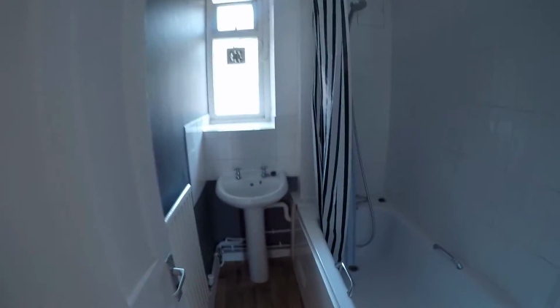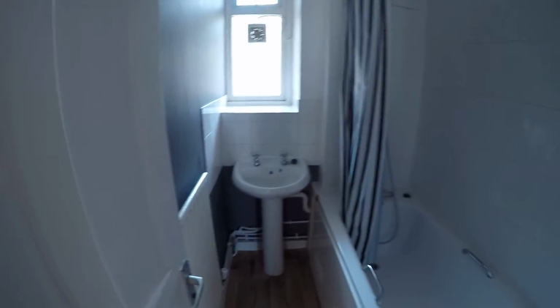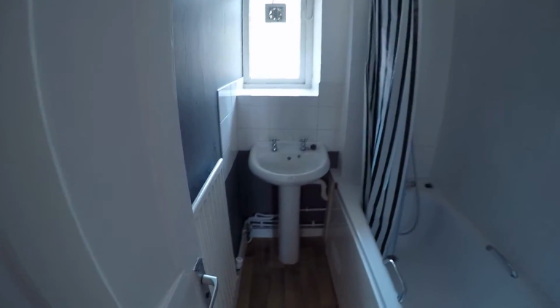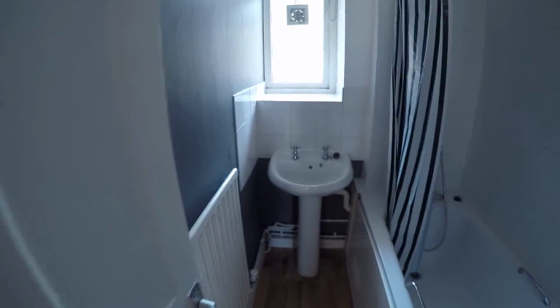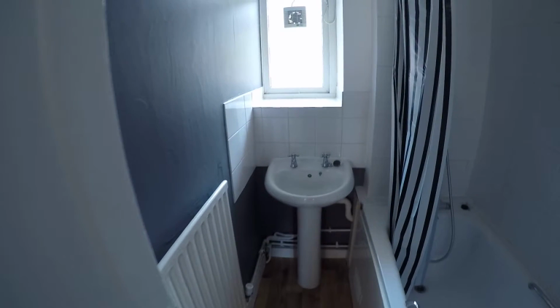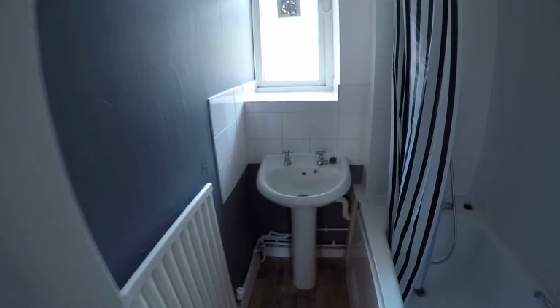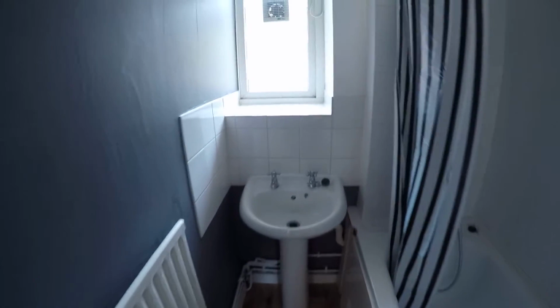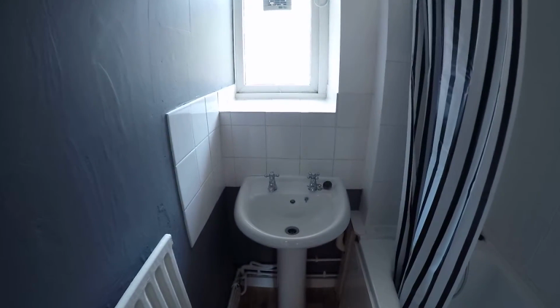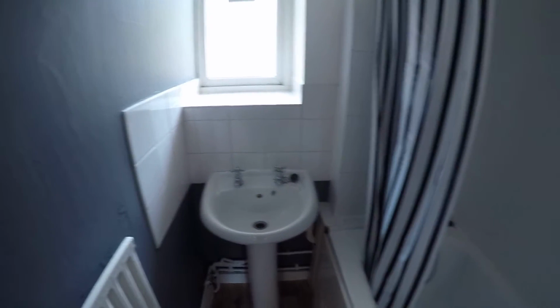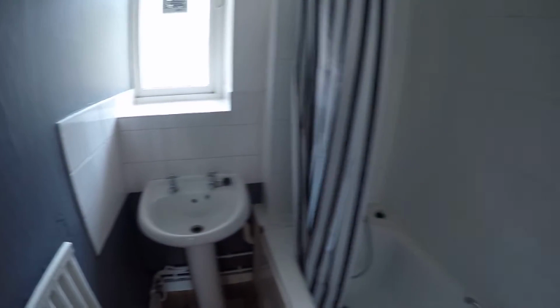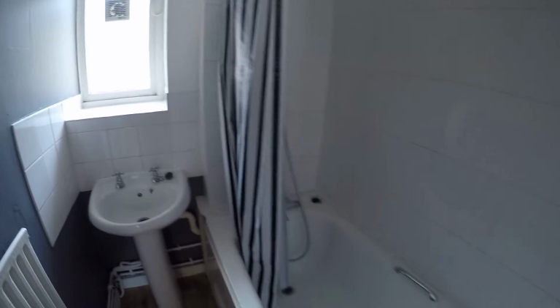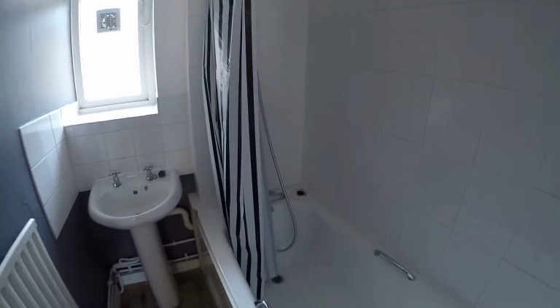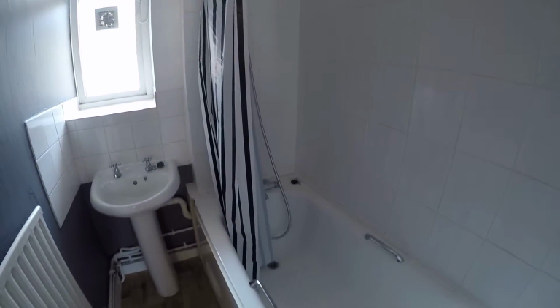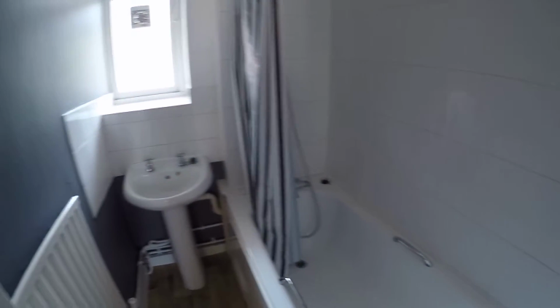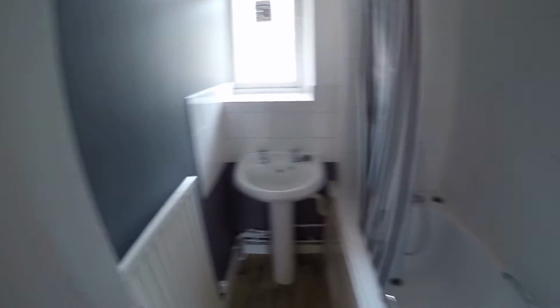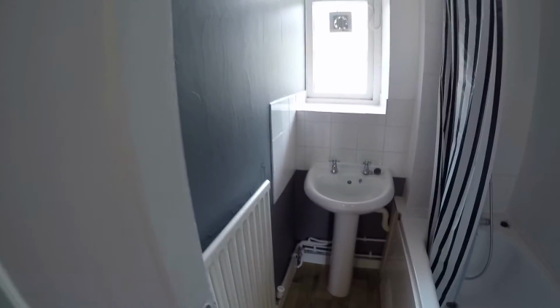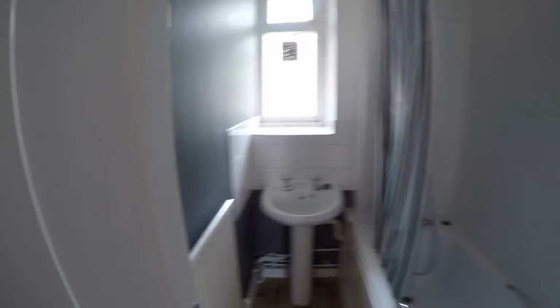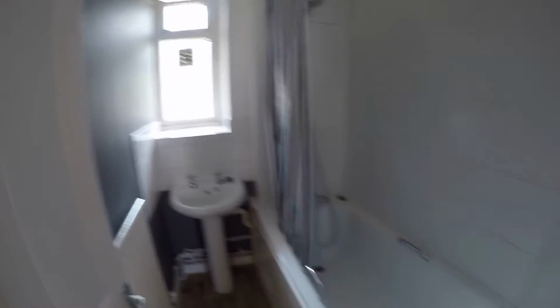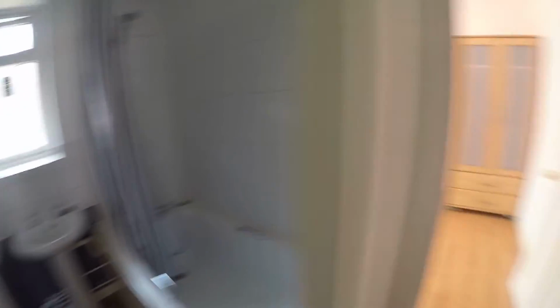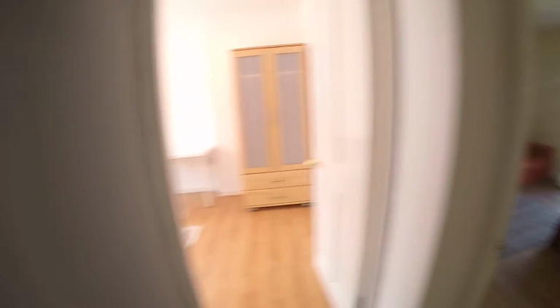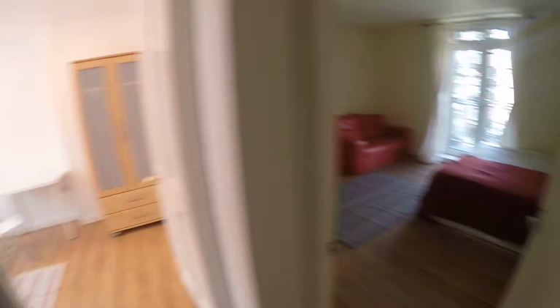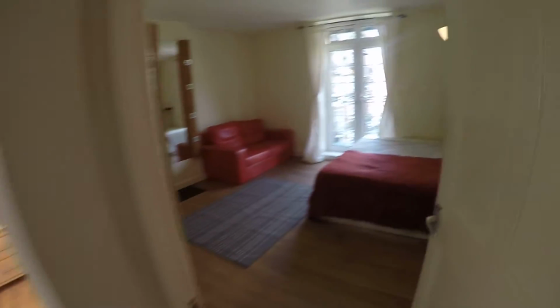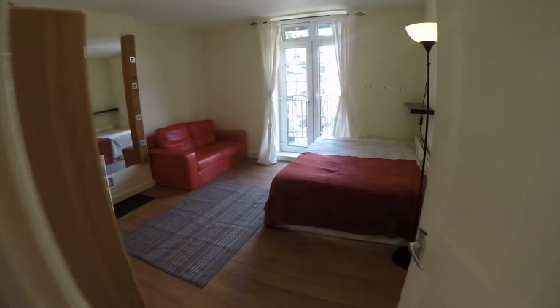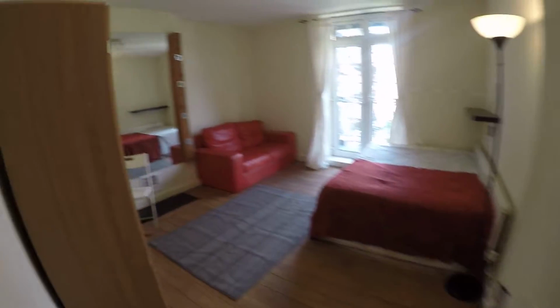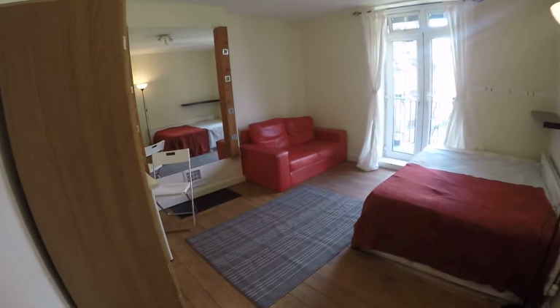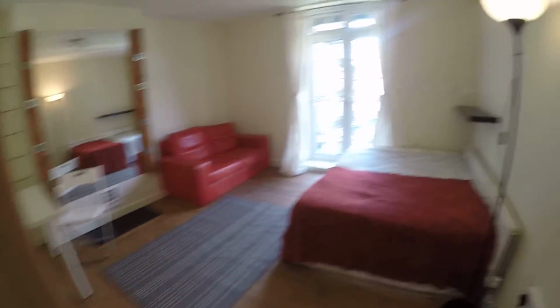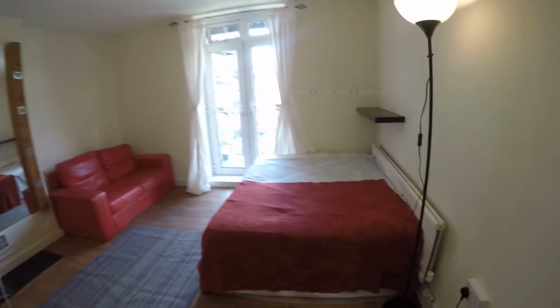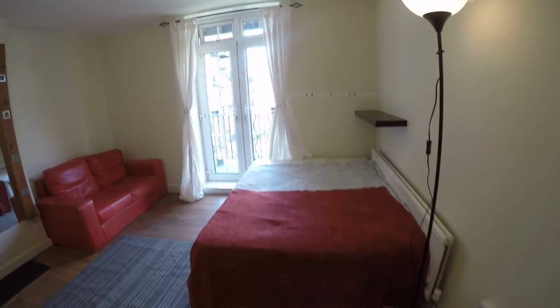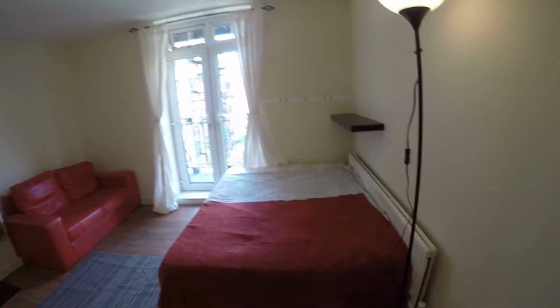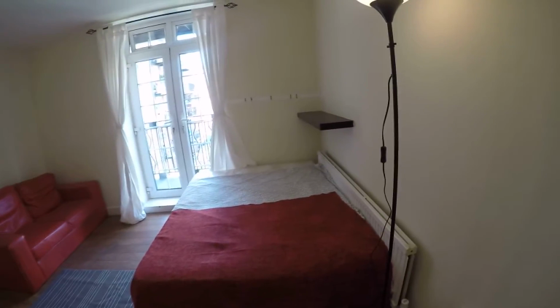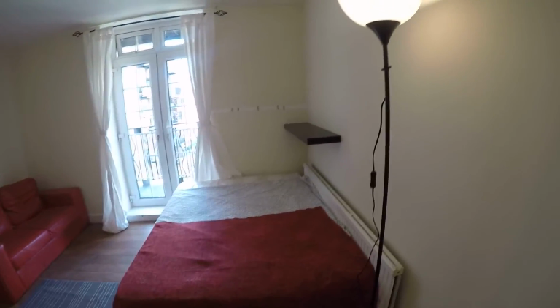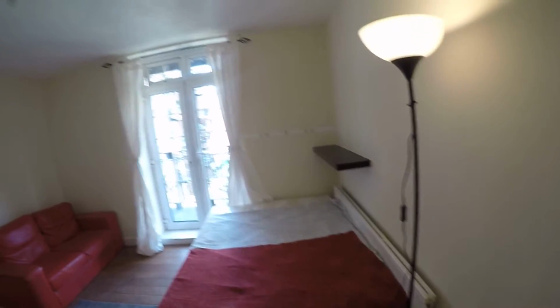In here we have a shared bathroom with a sink, a tub, and a small heater. There is a heater in every room. Now this is my favorite room — bedroom number two. It's pretty big.